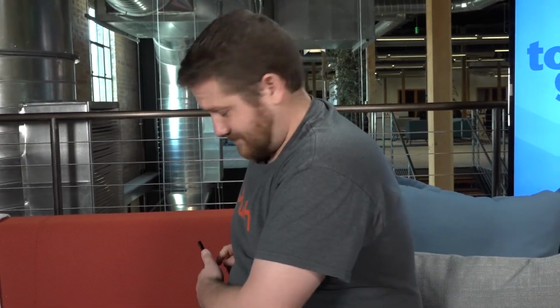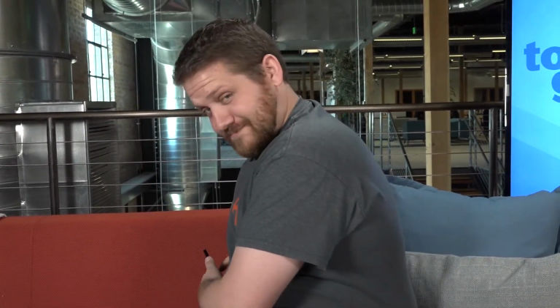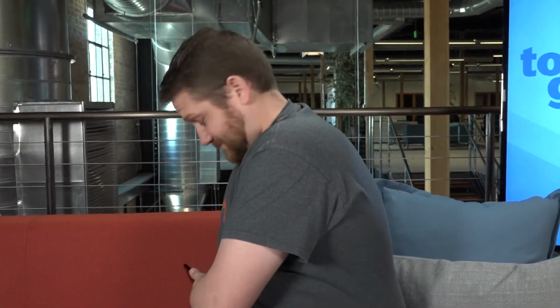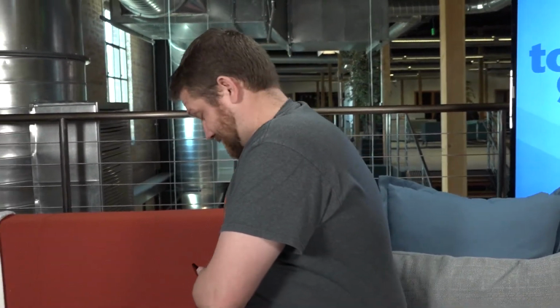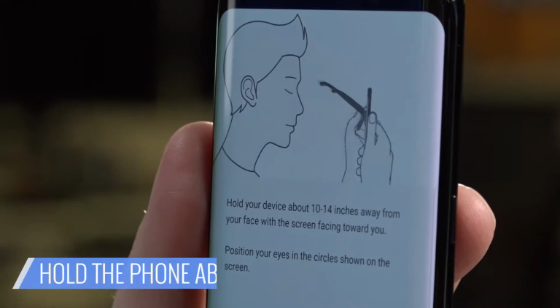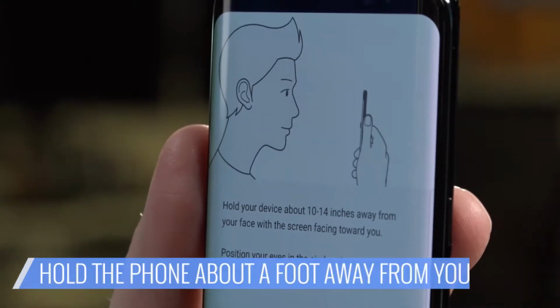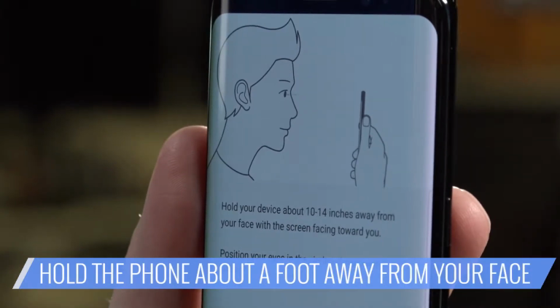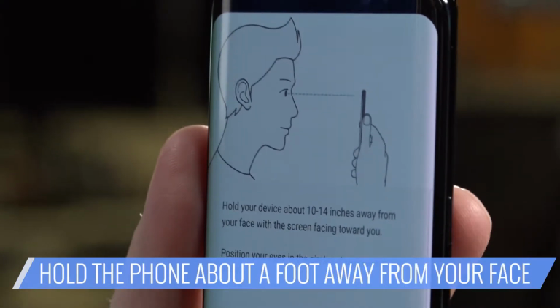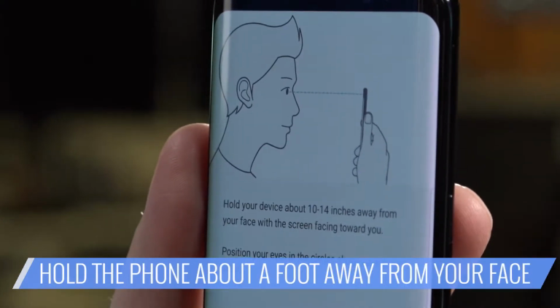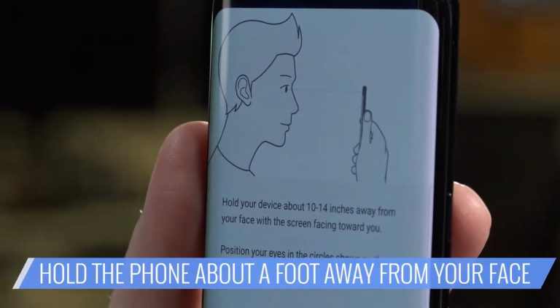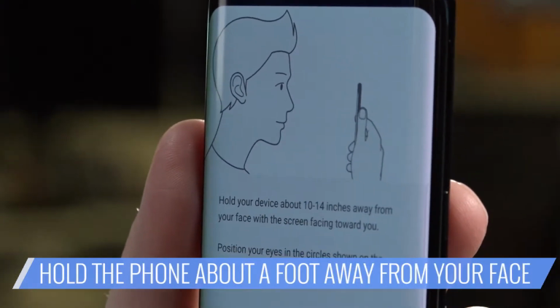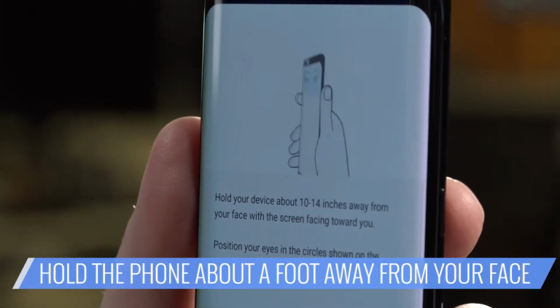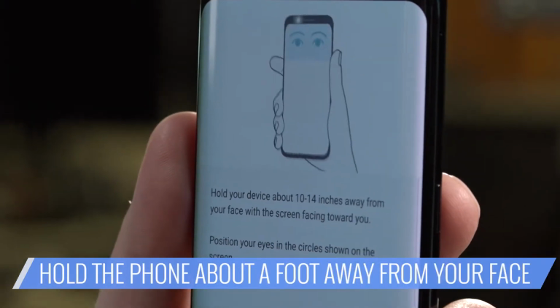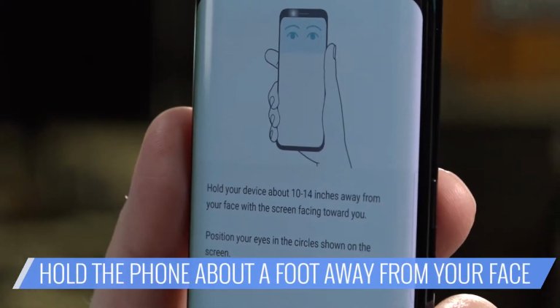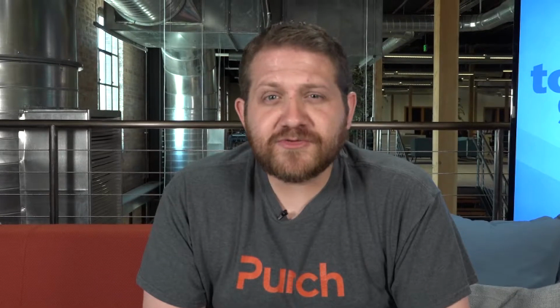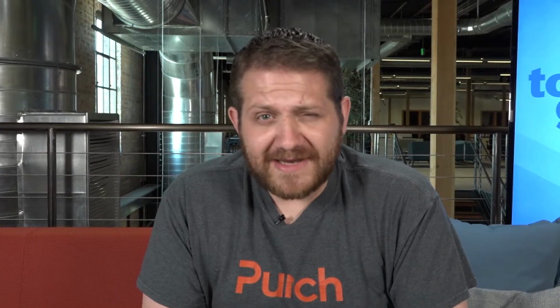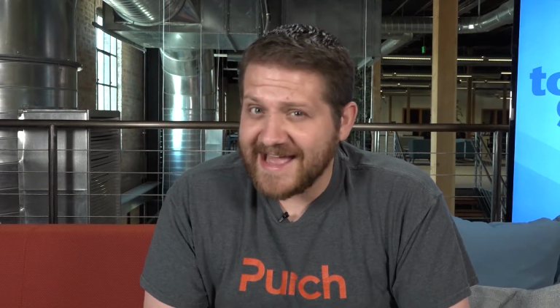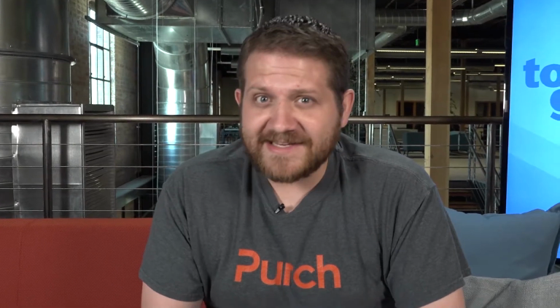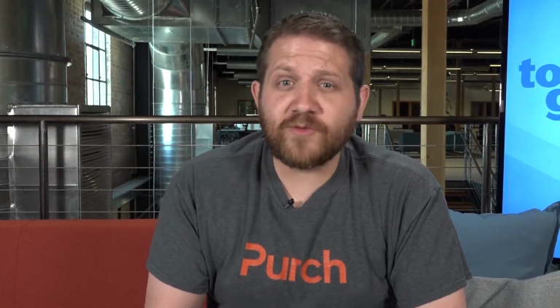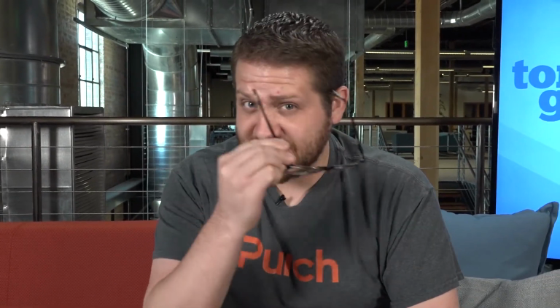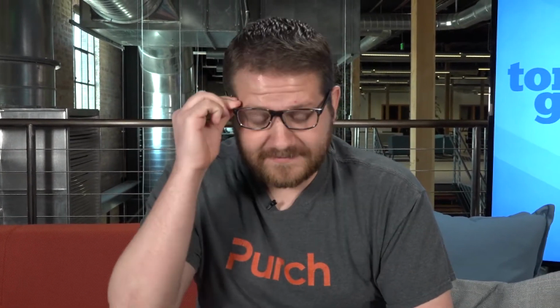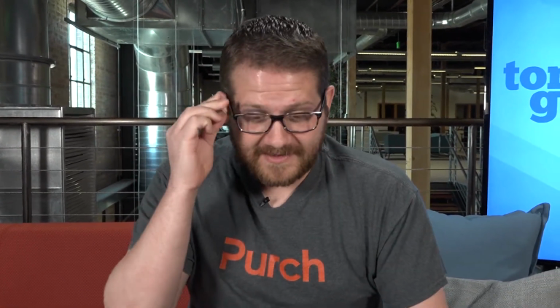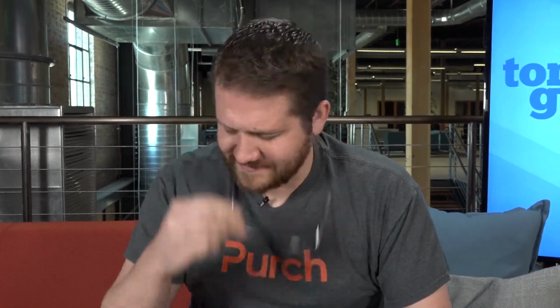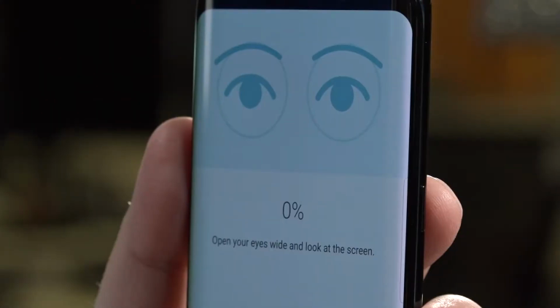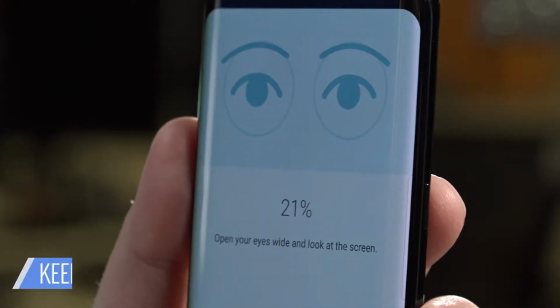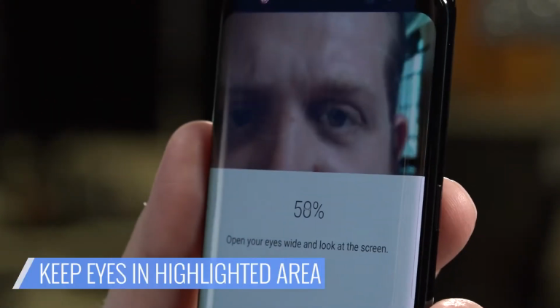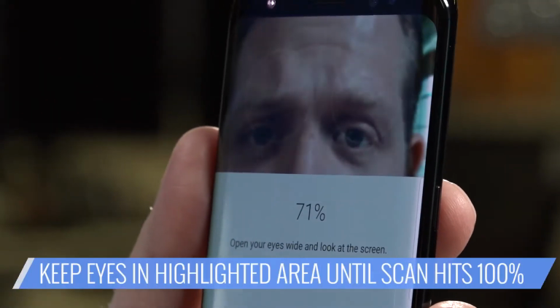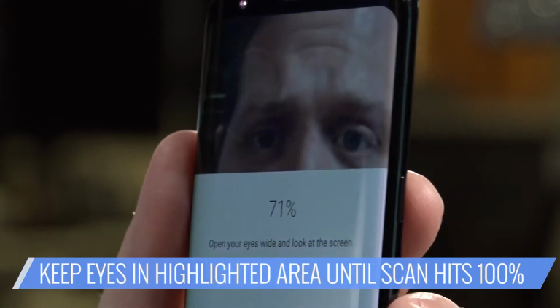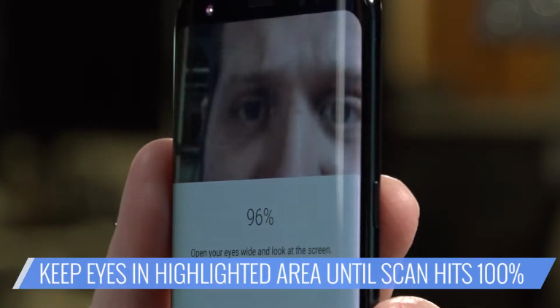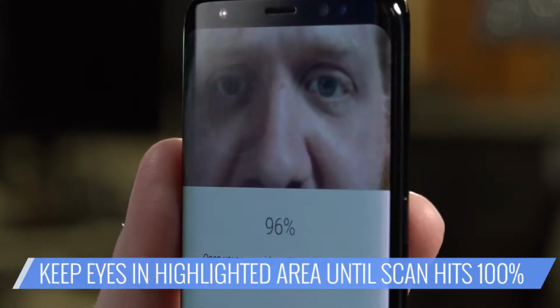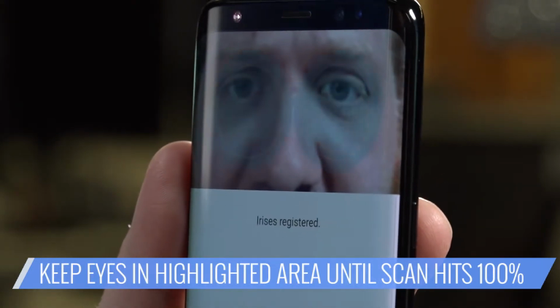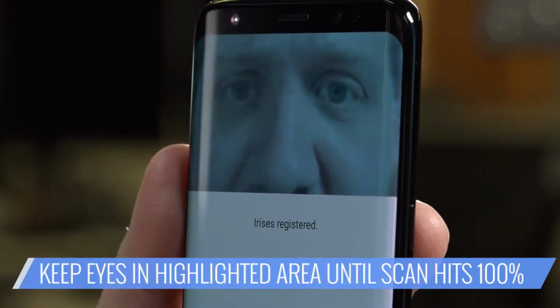After you've read the instructions, hold the phone about 12 inches from your face and position your eyes in the highlighted area. Make sure to remove your glasses and contacts before this step. Do your best to keep your eyes within that highlighted region until the meter reaches 100%.